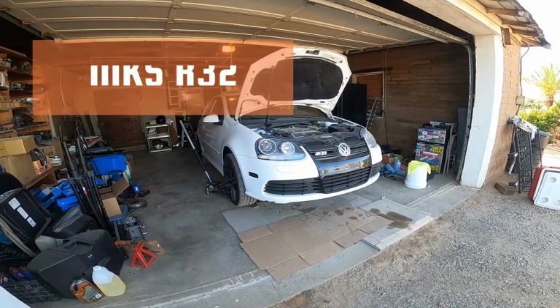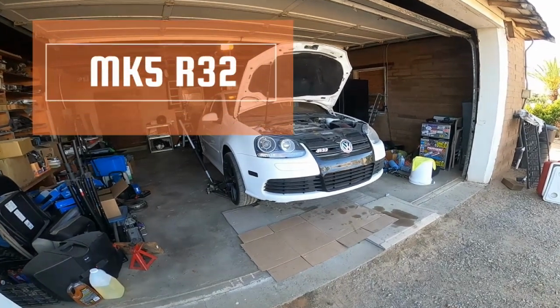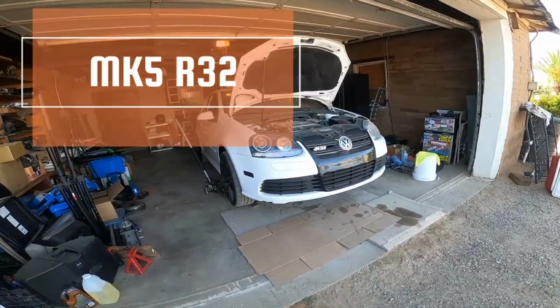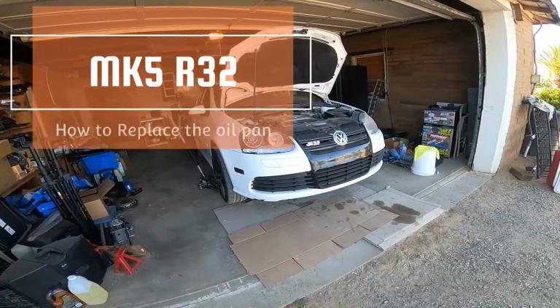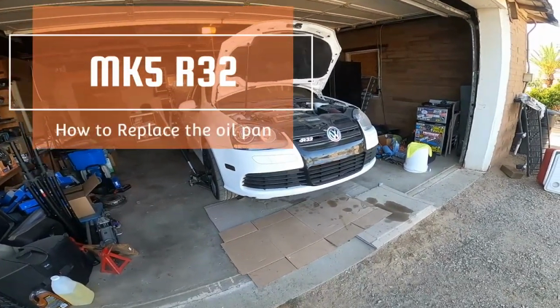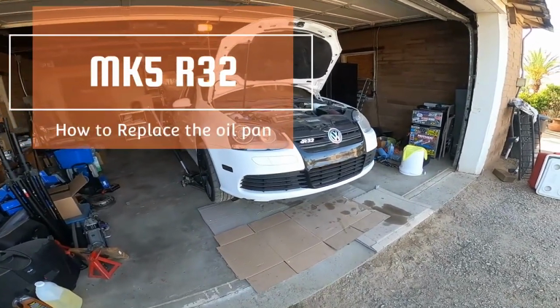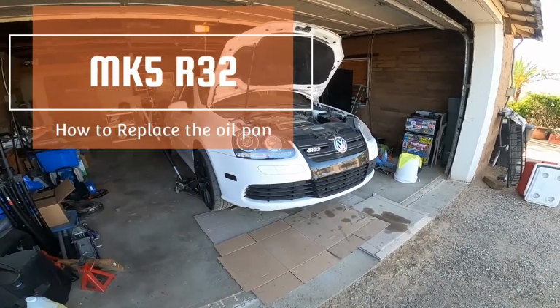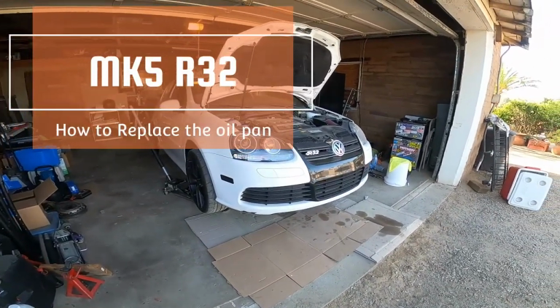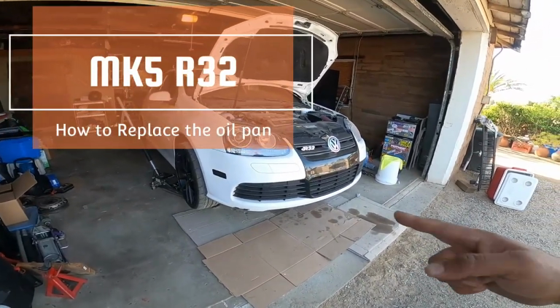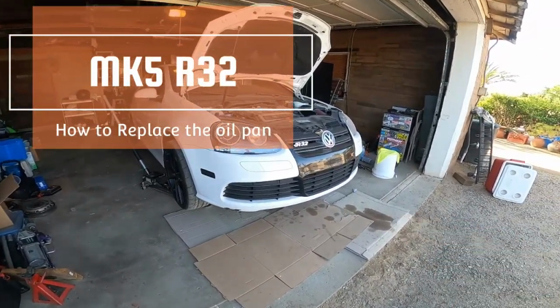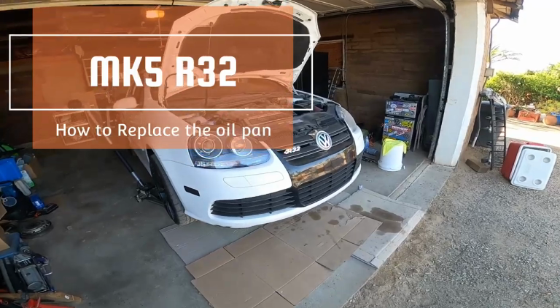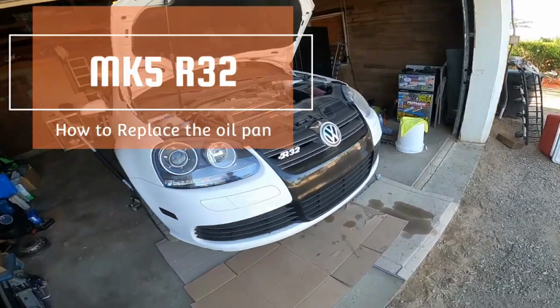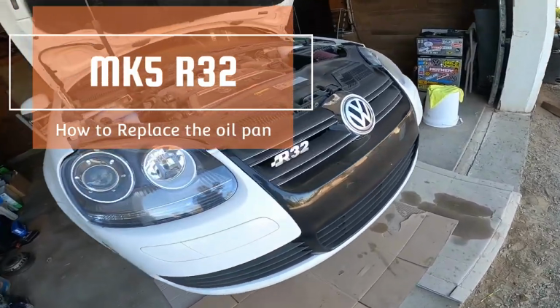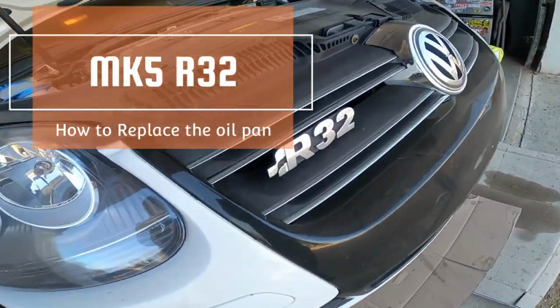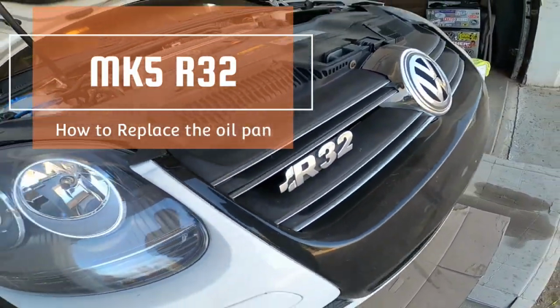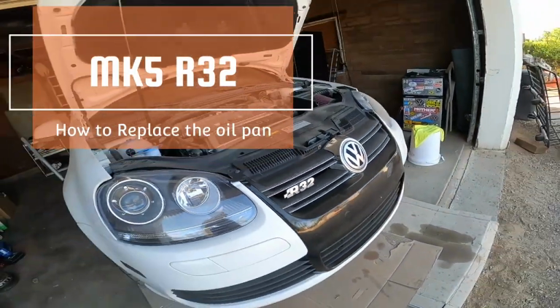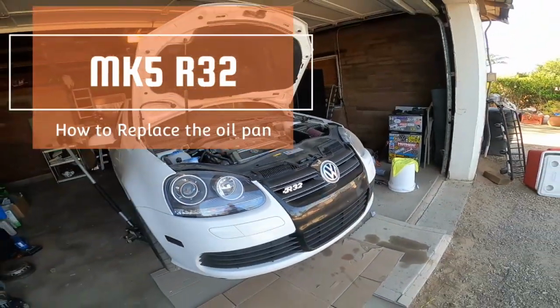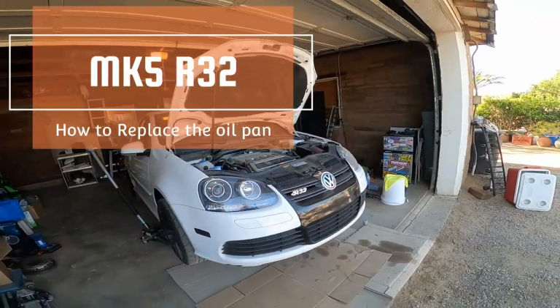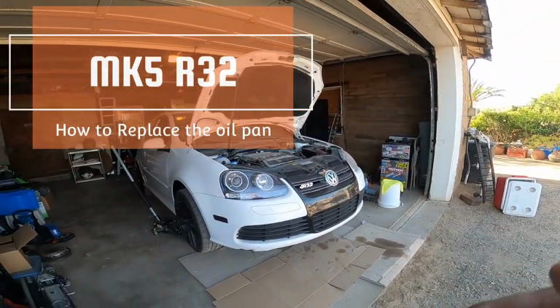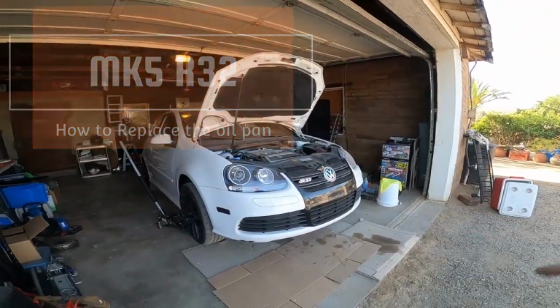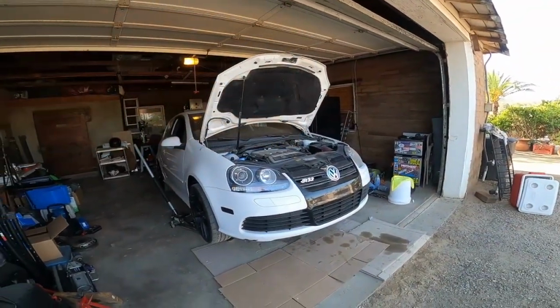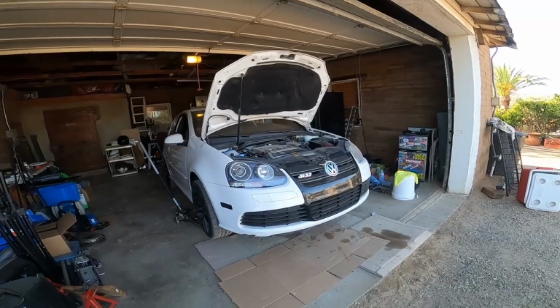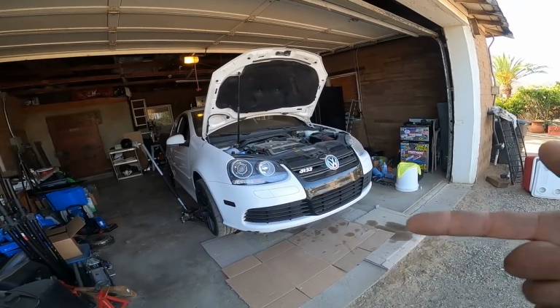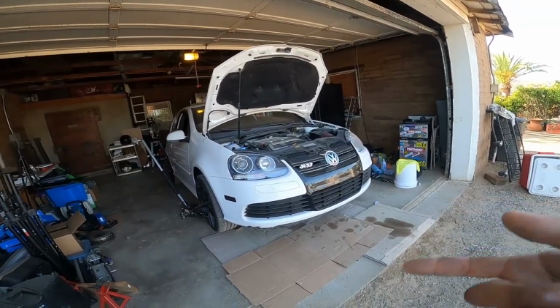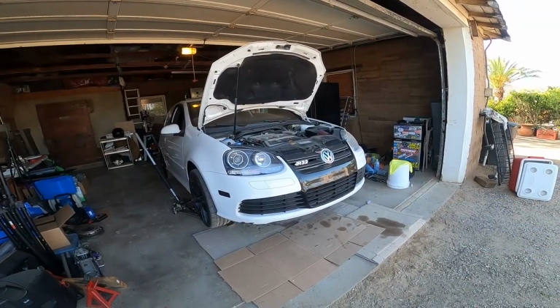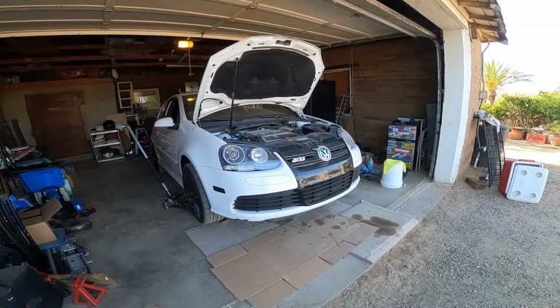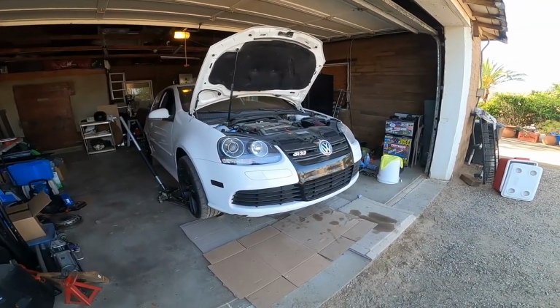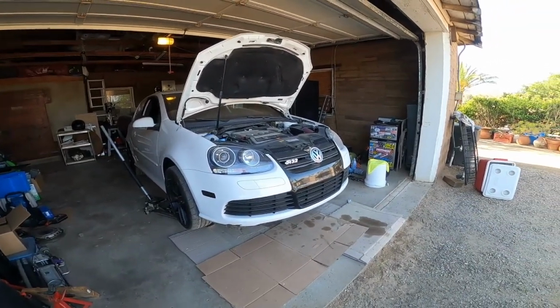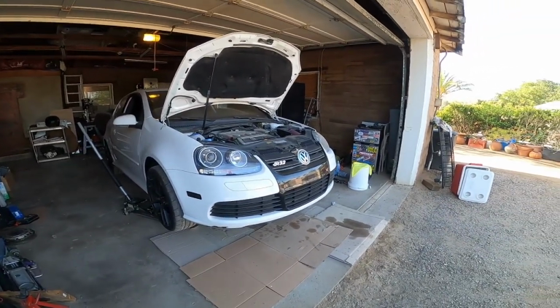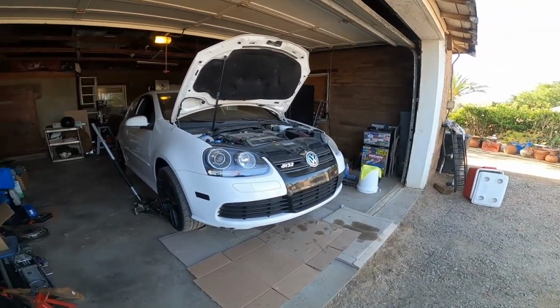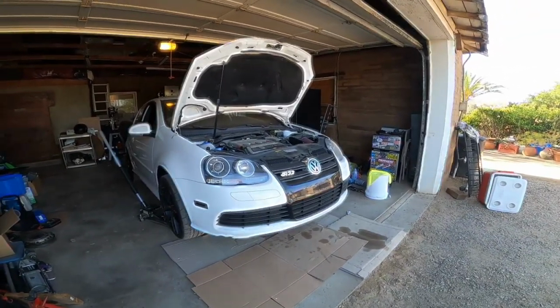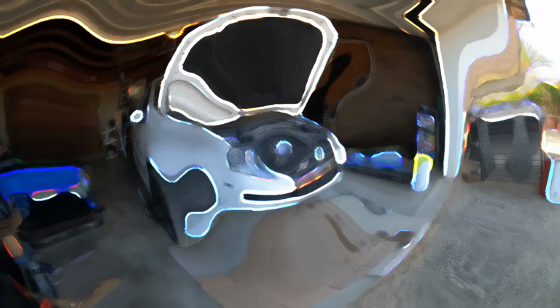Good morning everybody and we are back again with the Mark 5 R32. On today's episode, we're going to learn how to remove the oil pan and swap it out with a new one. So let's get to work because this is Pinchy Owl's Garage.